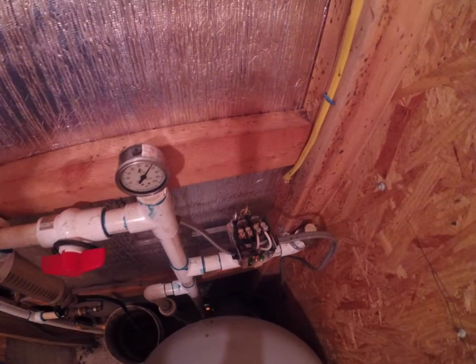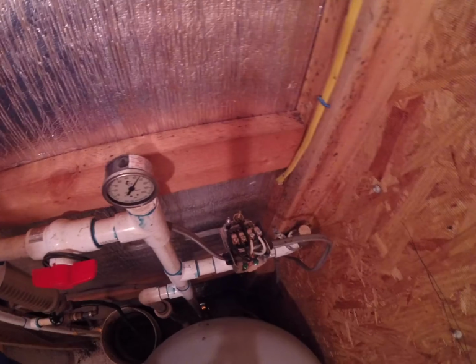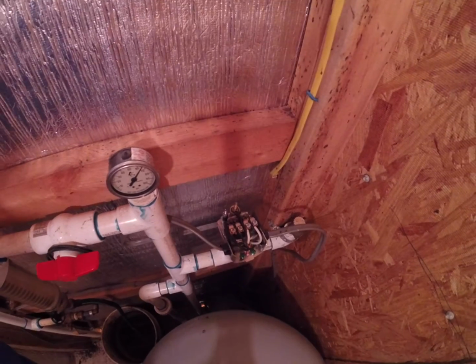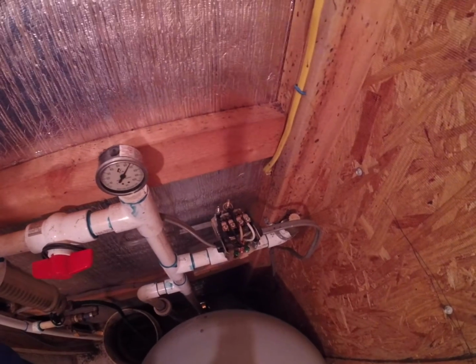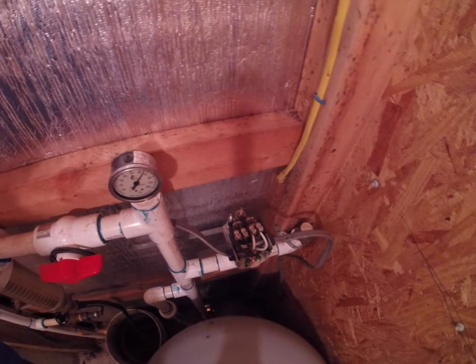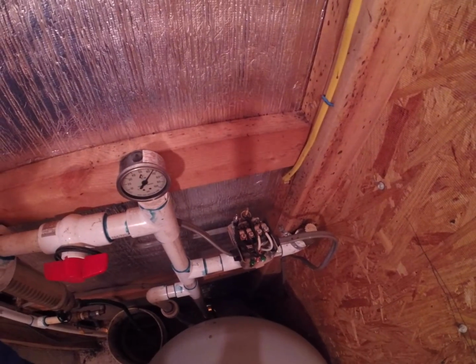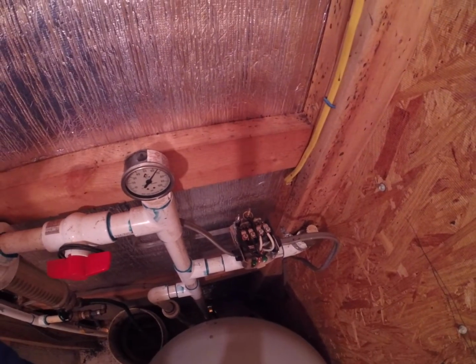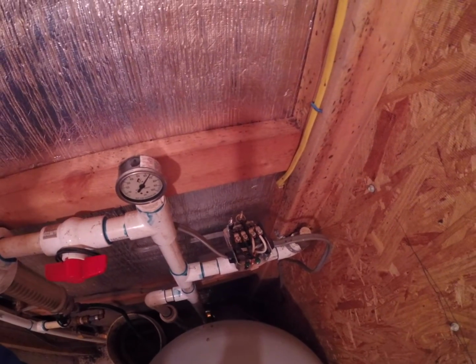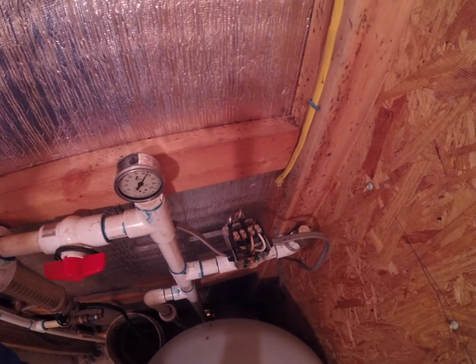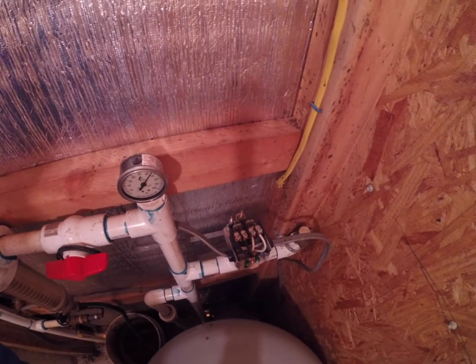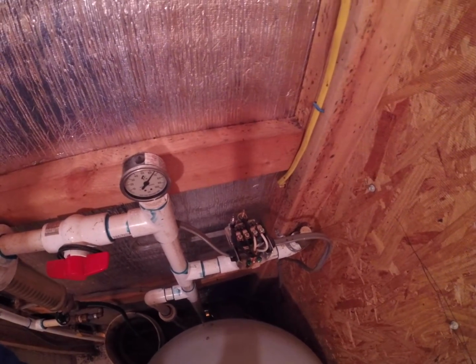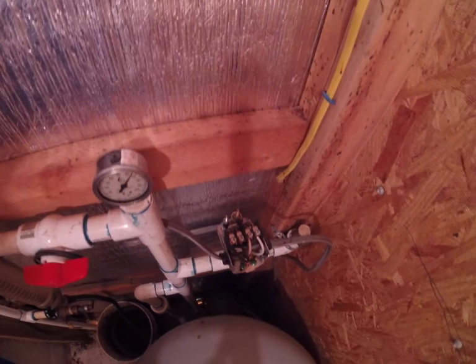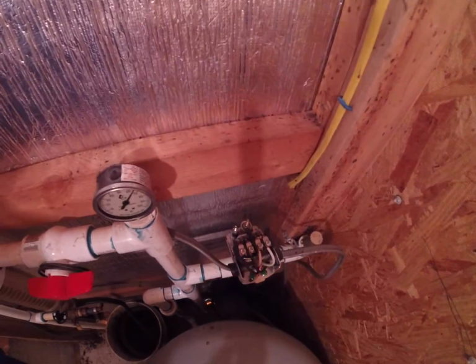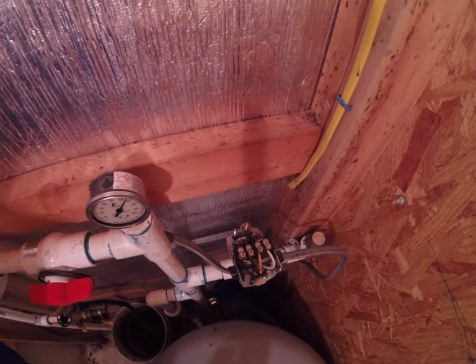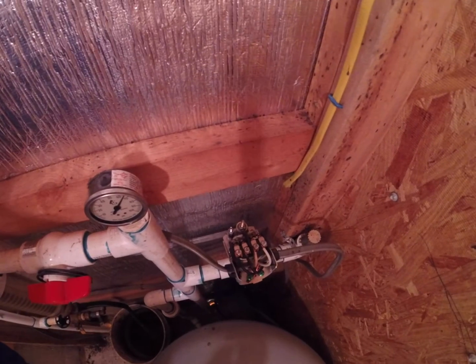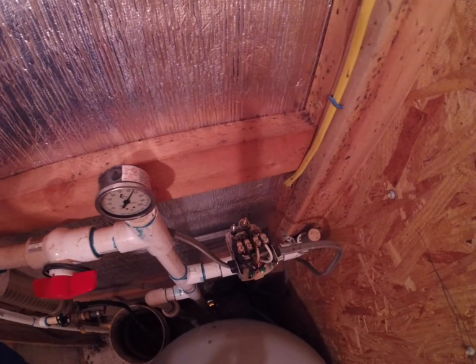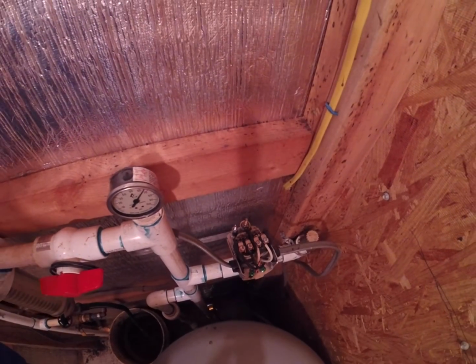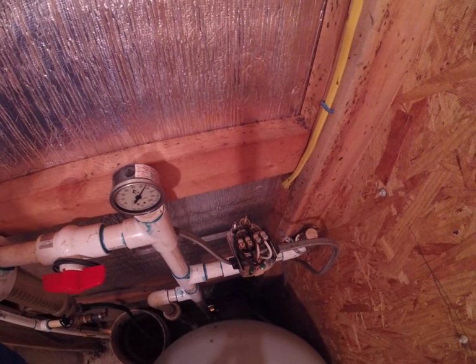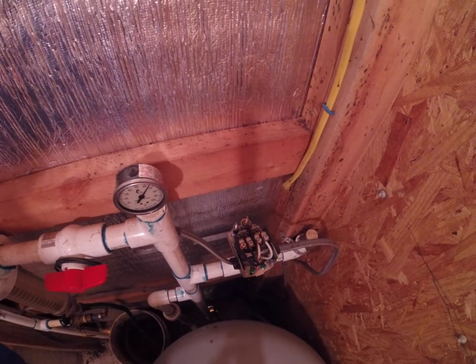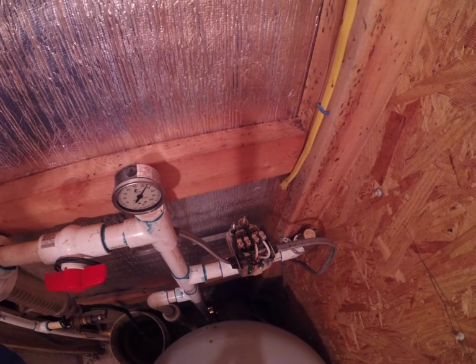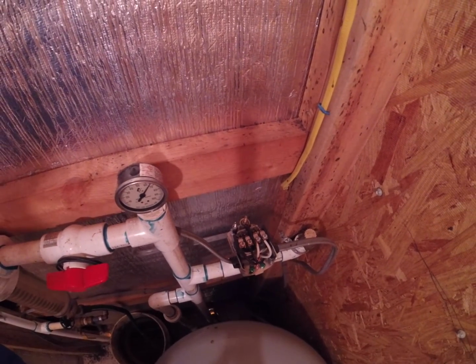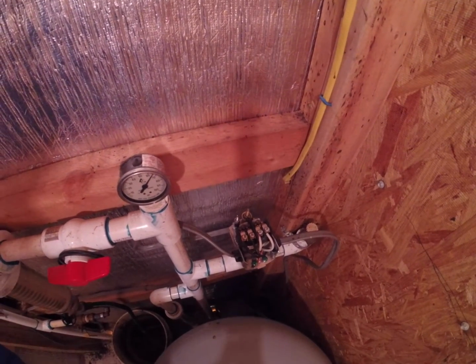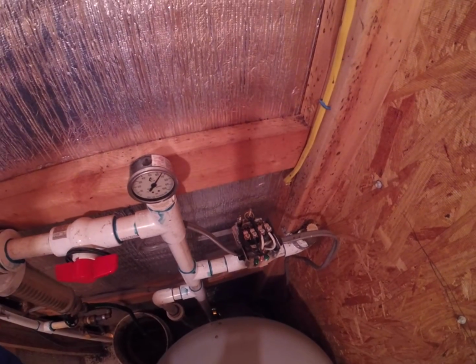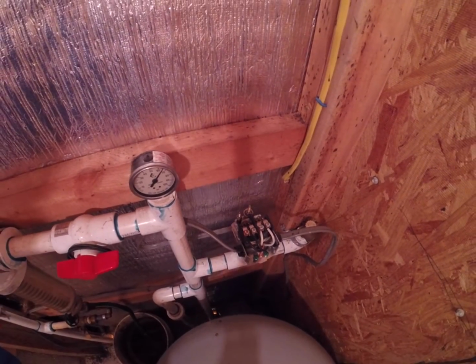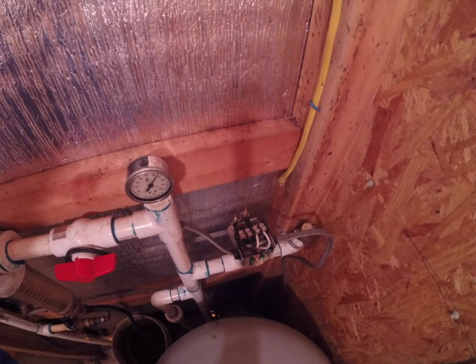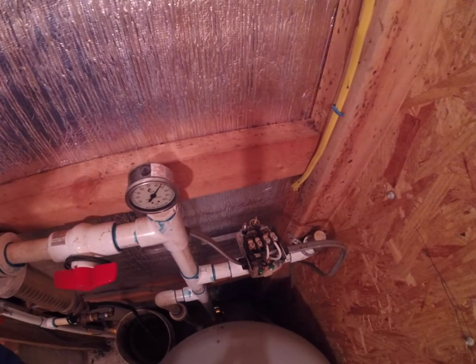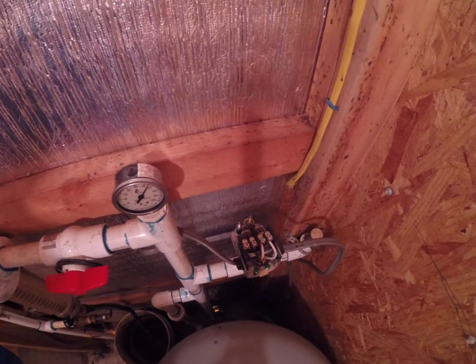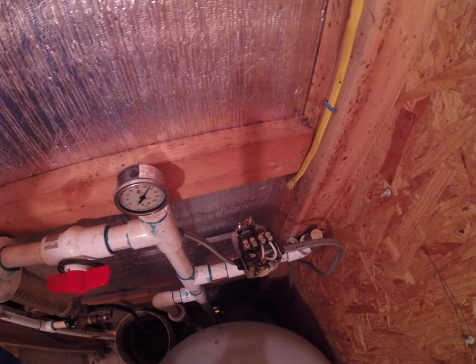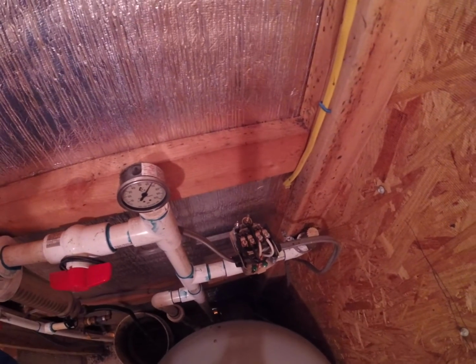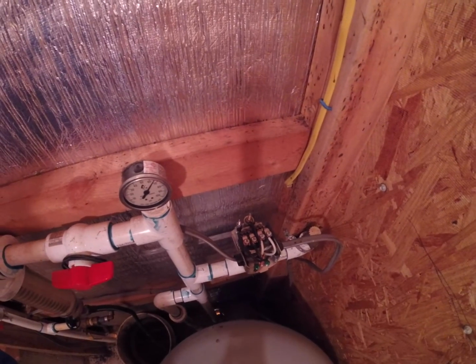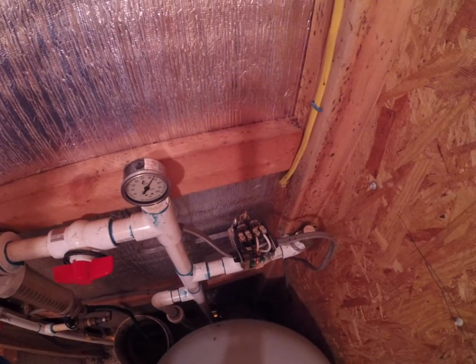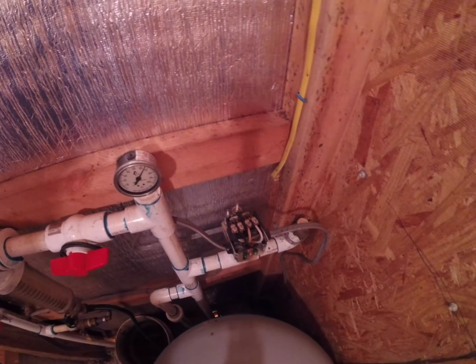Most pressure switches these days are preset with a 20 pound differential — meaning the pump cuts on around 40 pounds and cuts off at 60 pounds. Some cut on at 30 and cut off at 50.